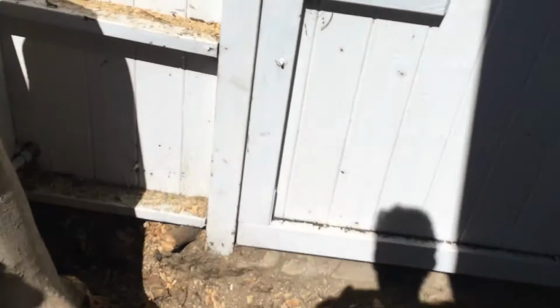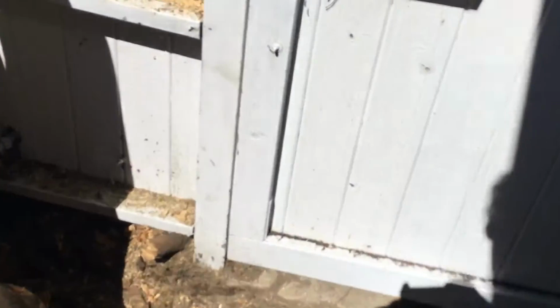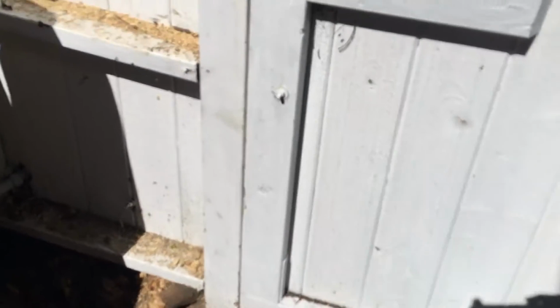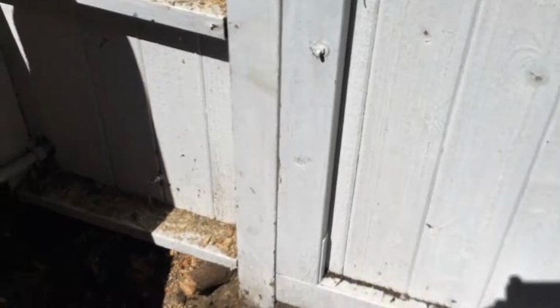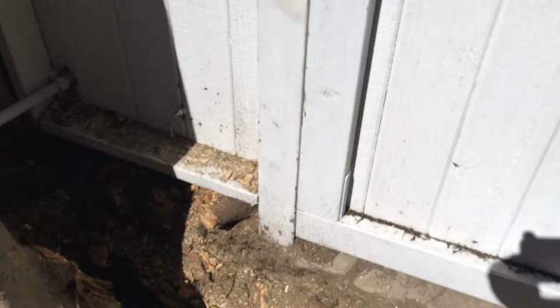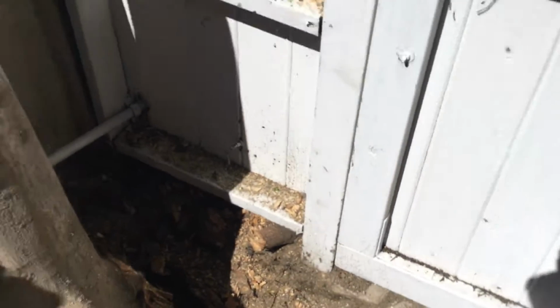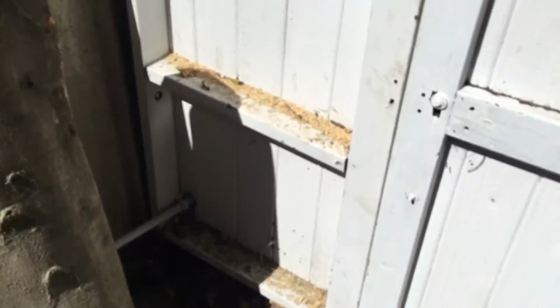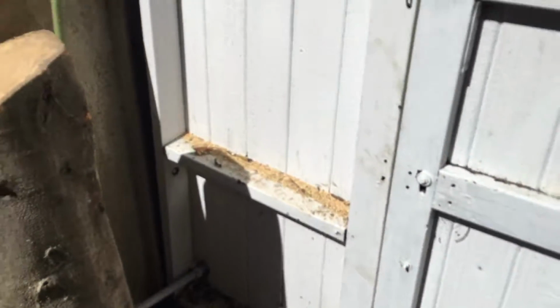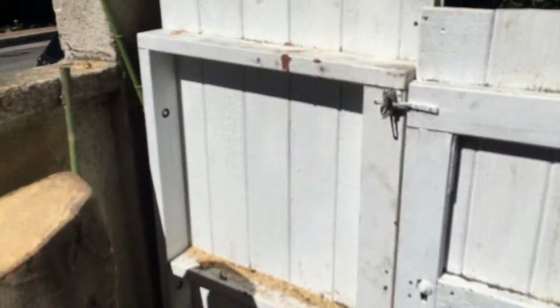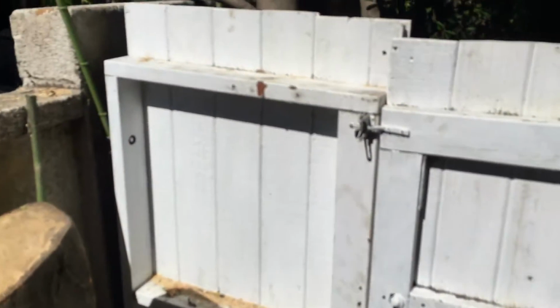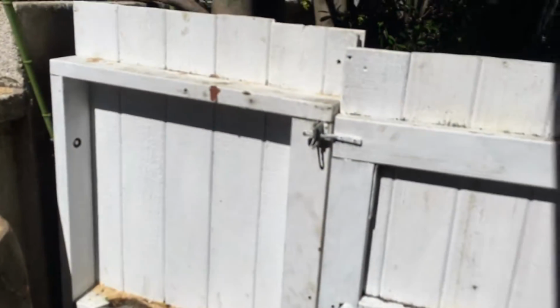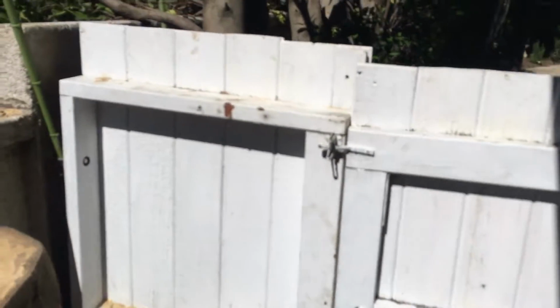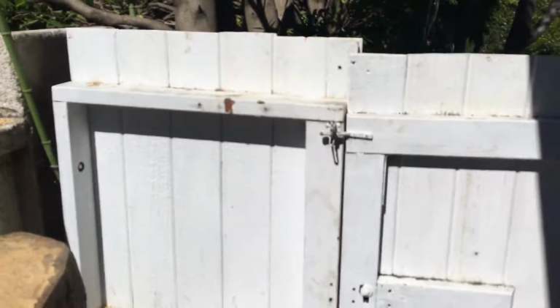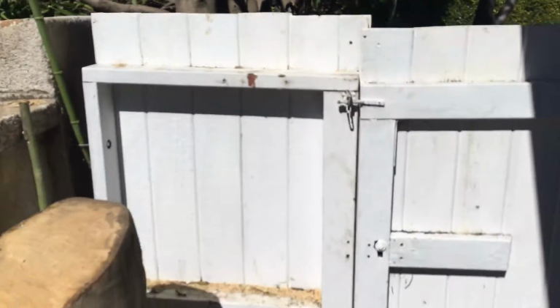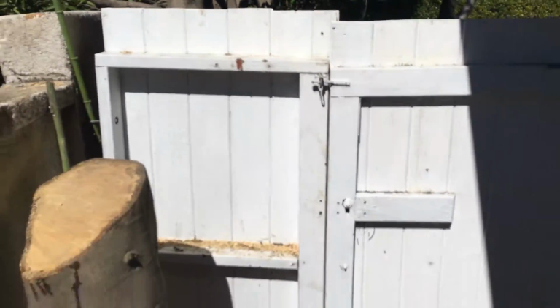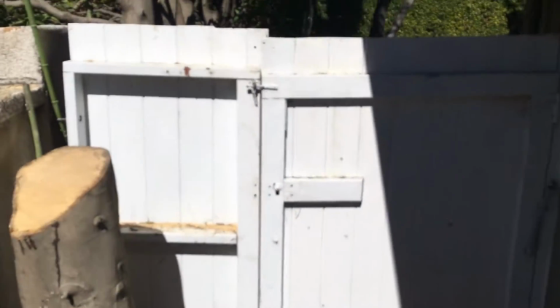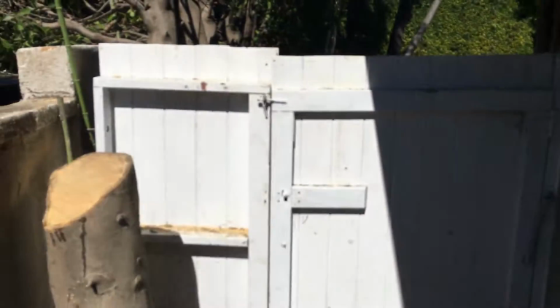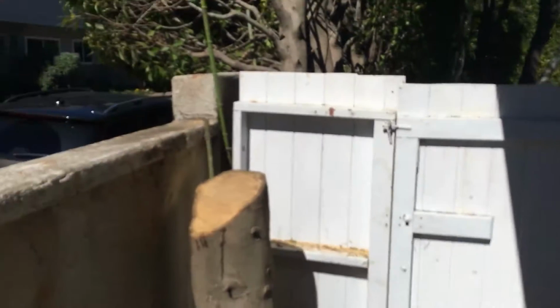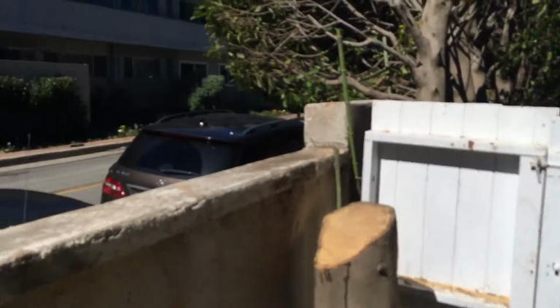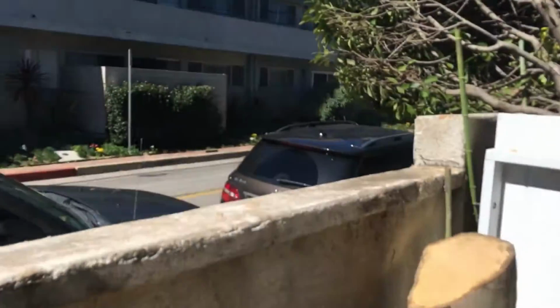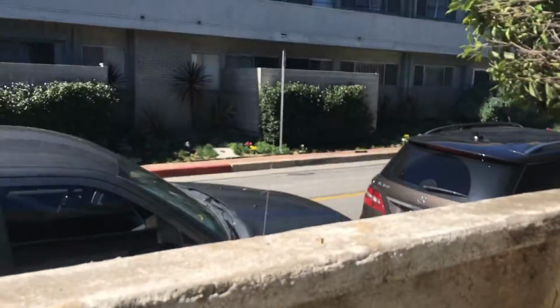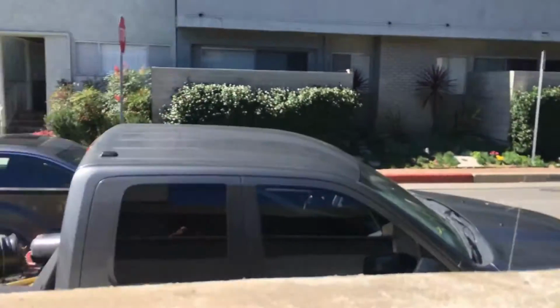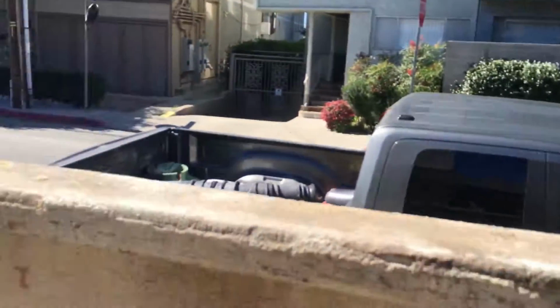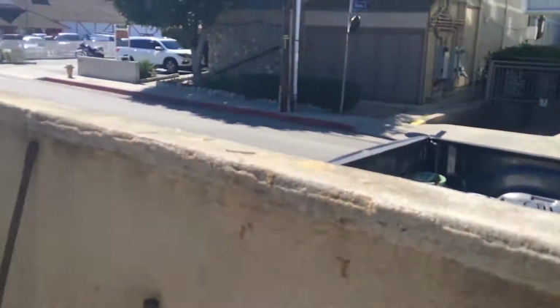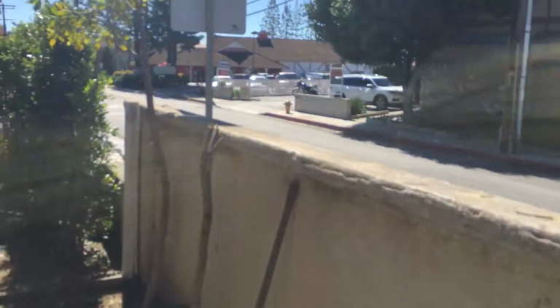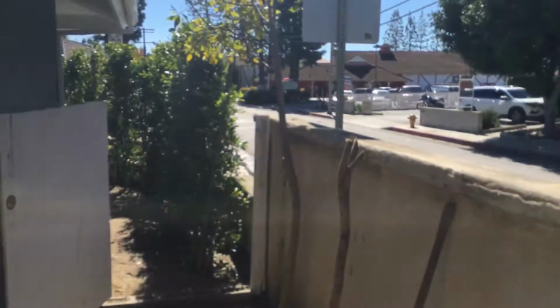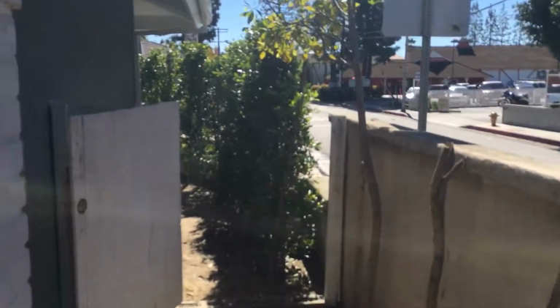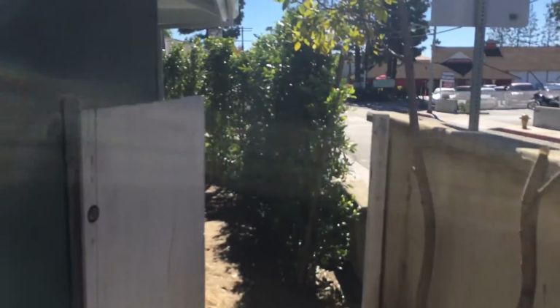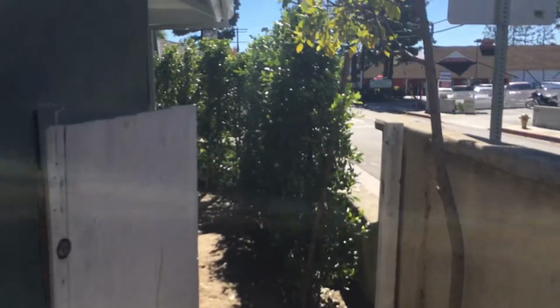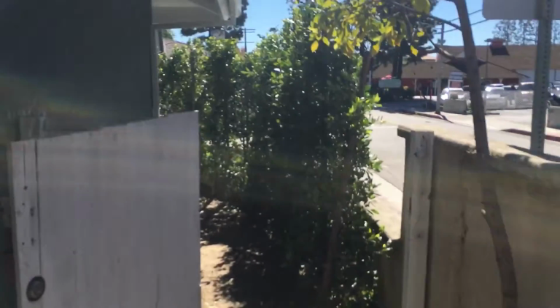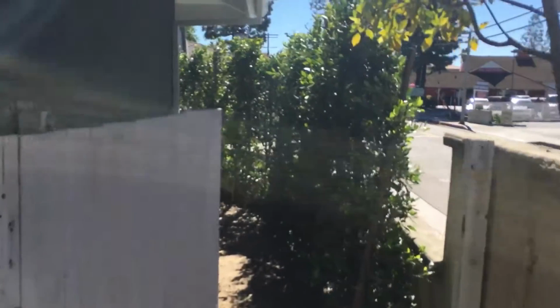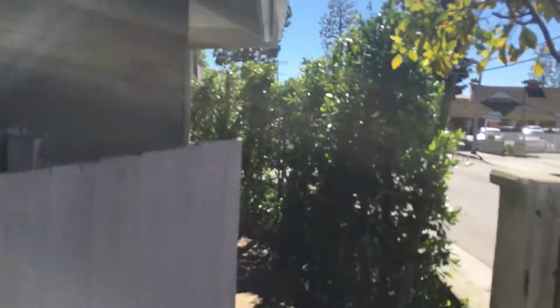Of course we're going to have some potential issues later on if we put this in here — just to point it out — because there was a tree here. Currently there should be plenty of room to work here, should be pretty straightforward.